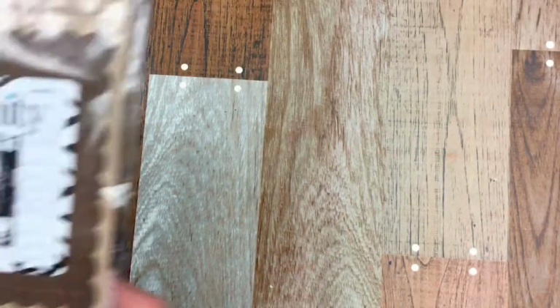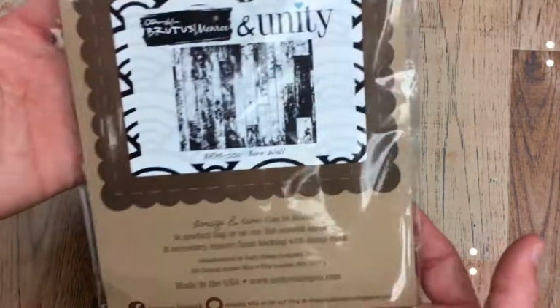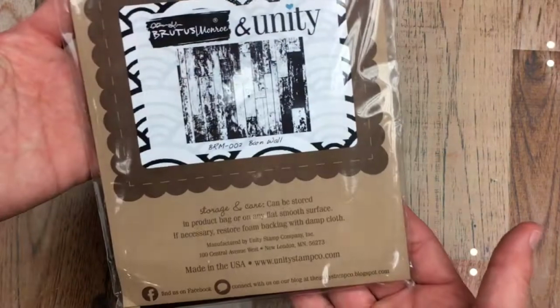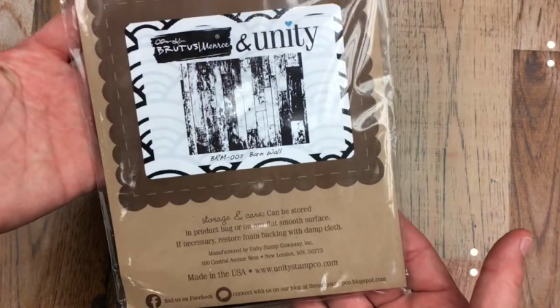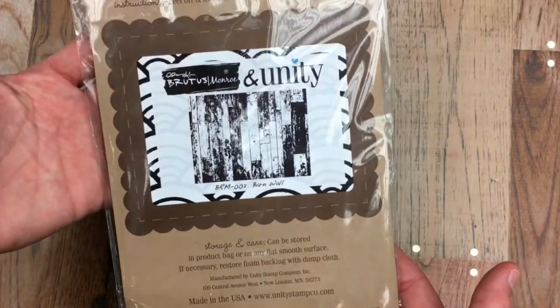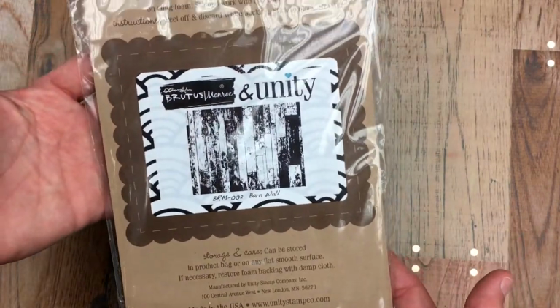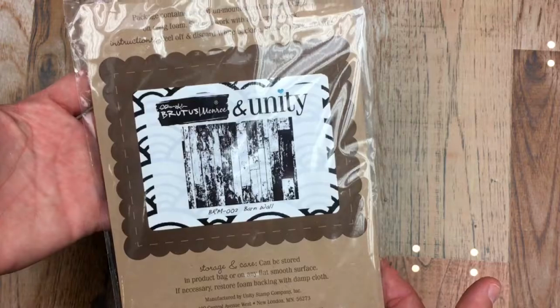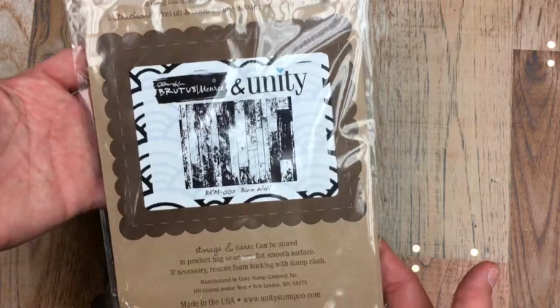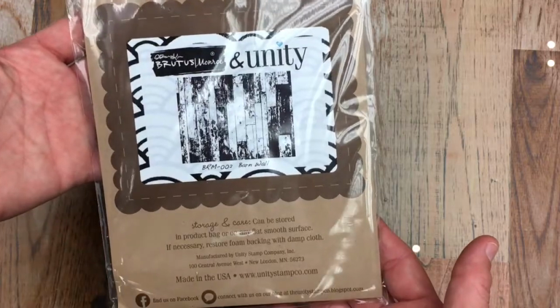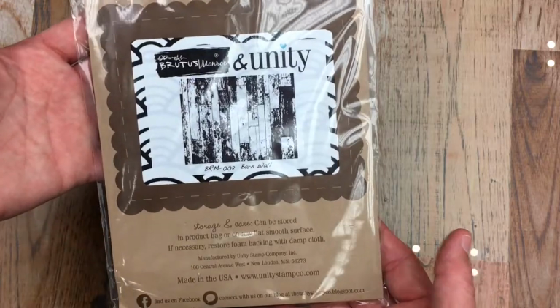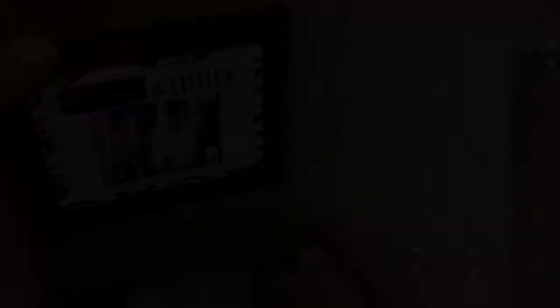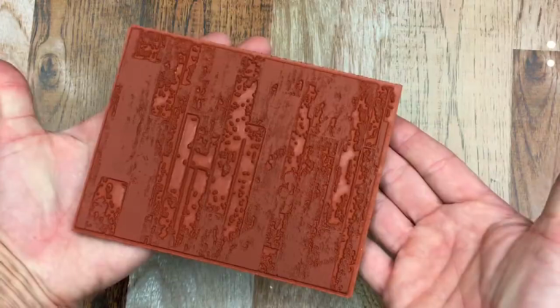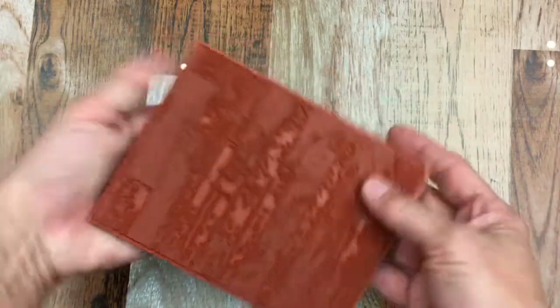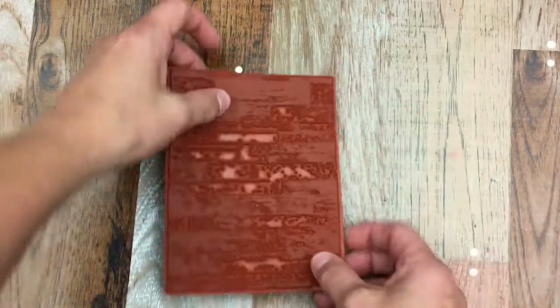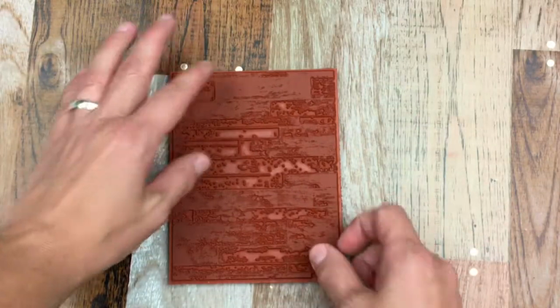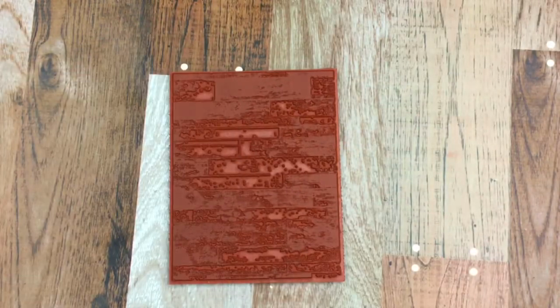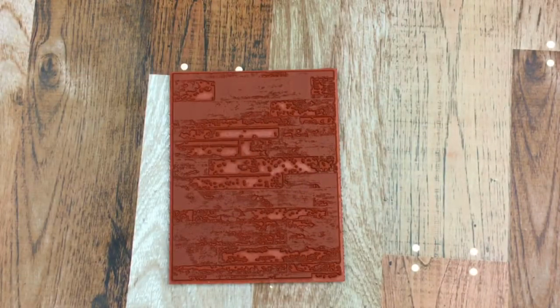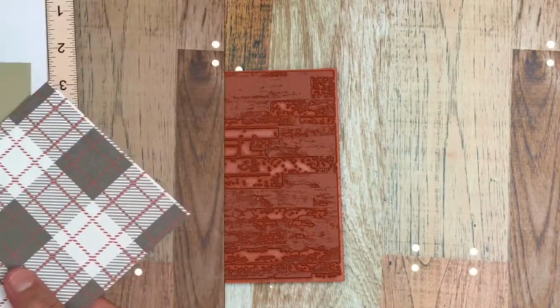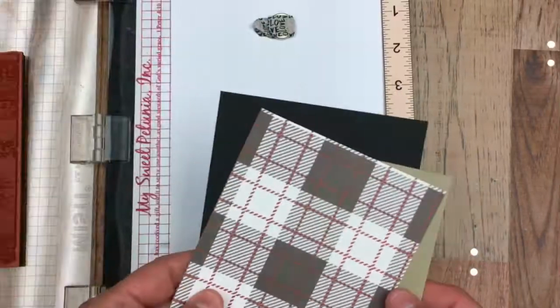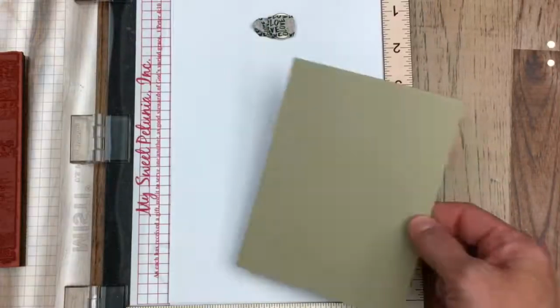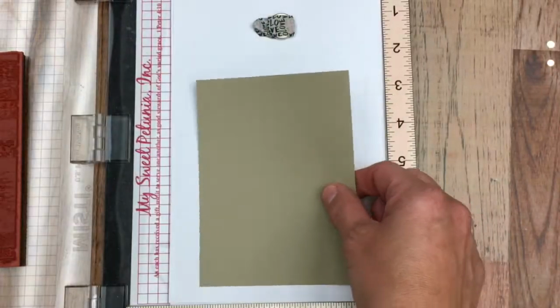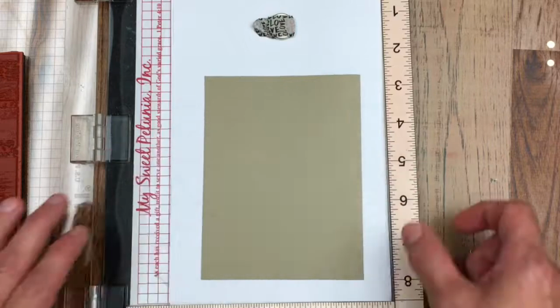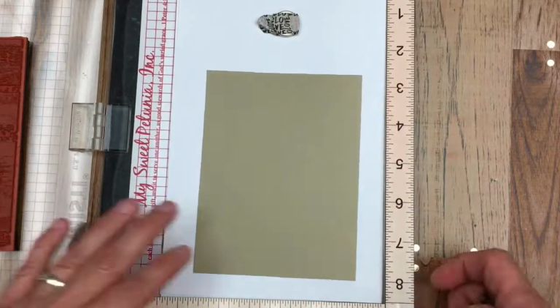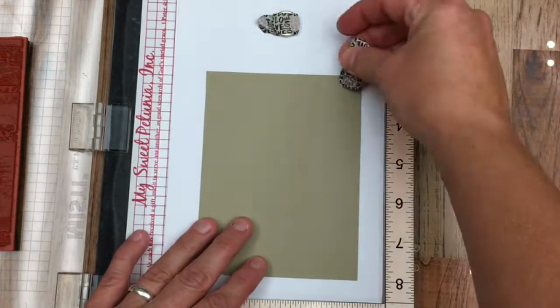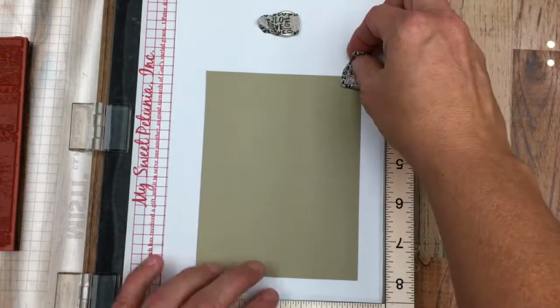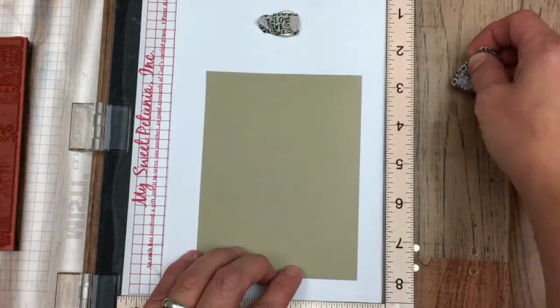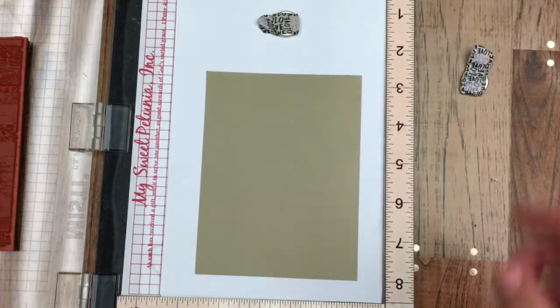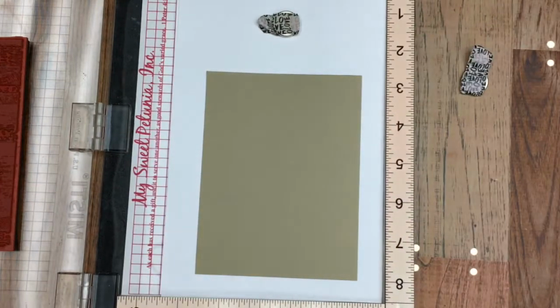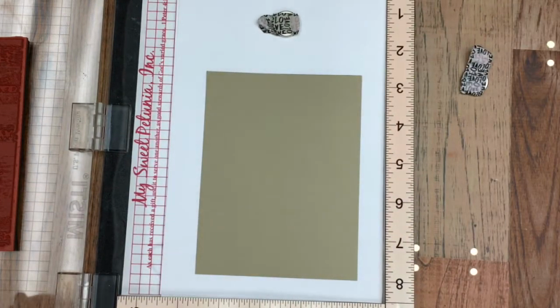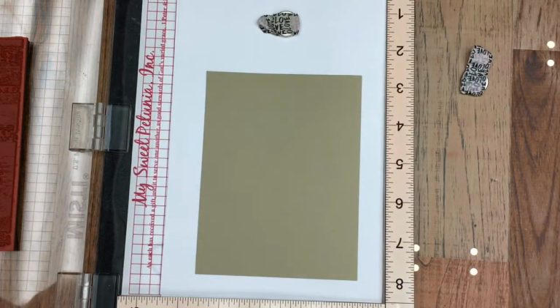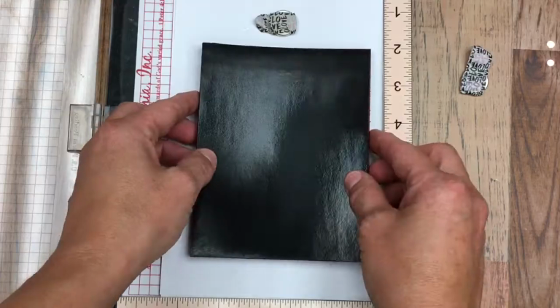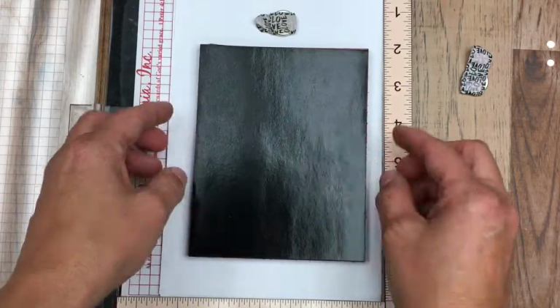Hi guys, Amanda here with another quick tip video. I'm going to be featuring this brand new stamp, Barn Wall. It's amazing. I'm going to stamp it on my Misti with Crumb Cake ink.